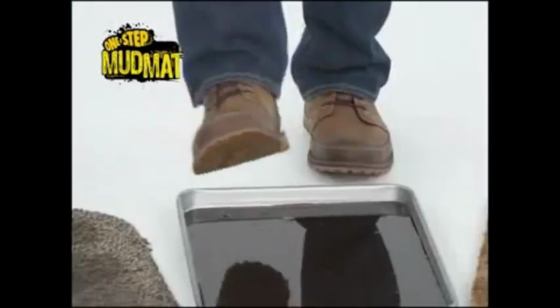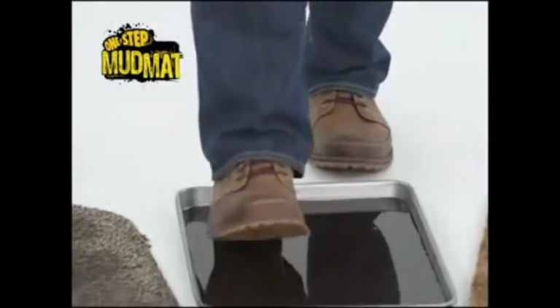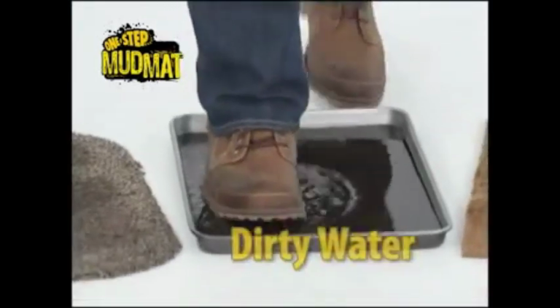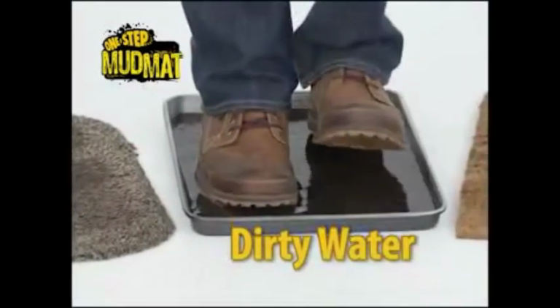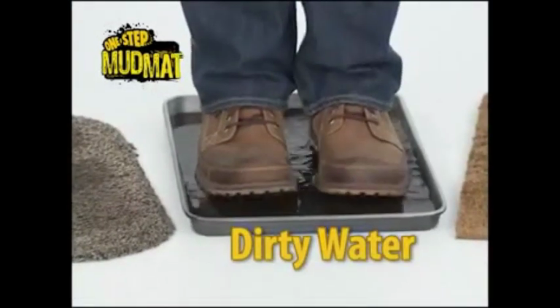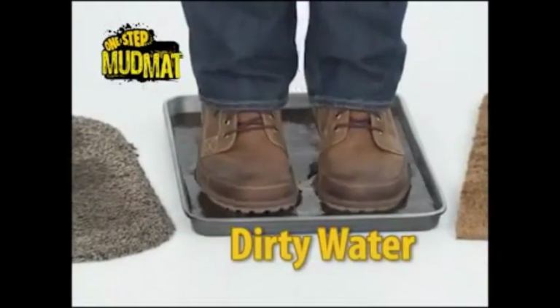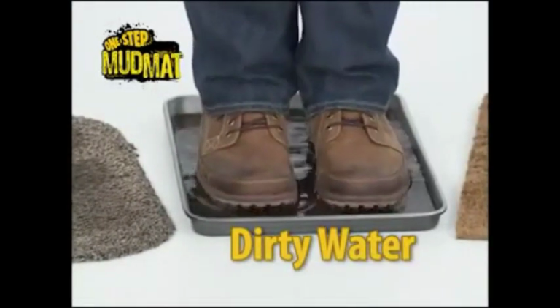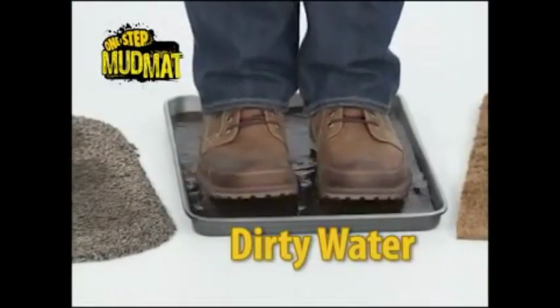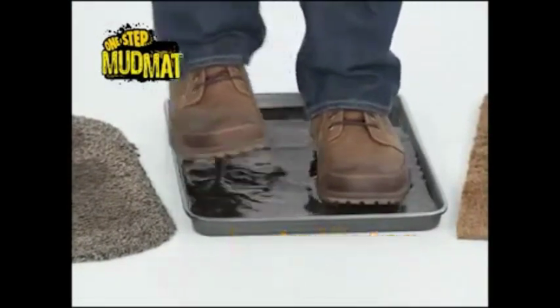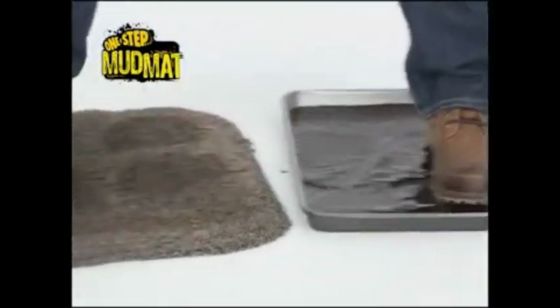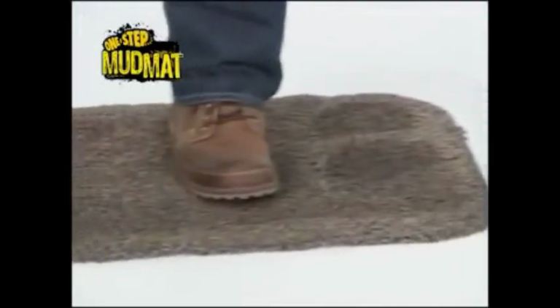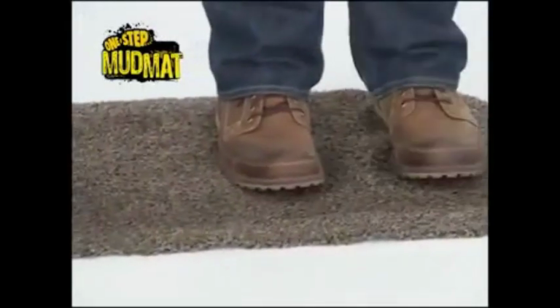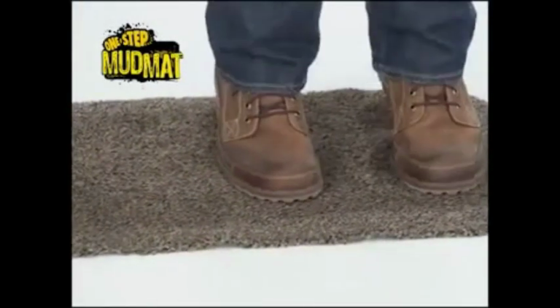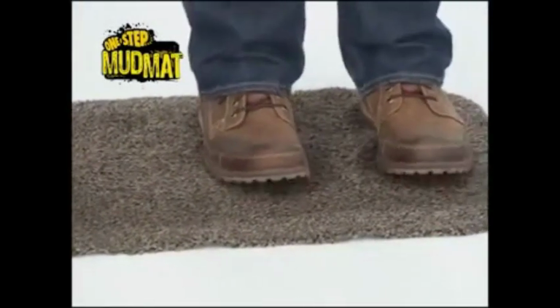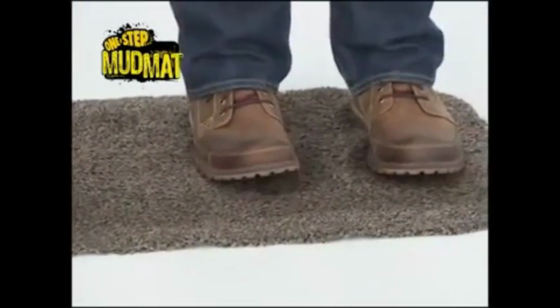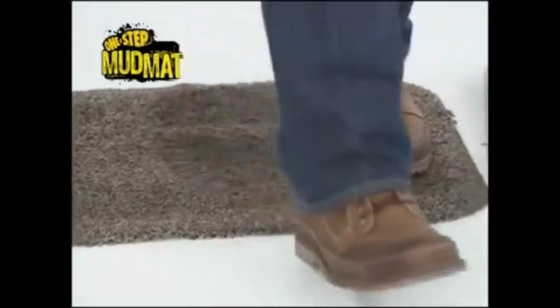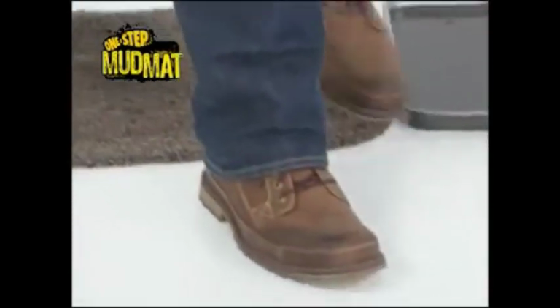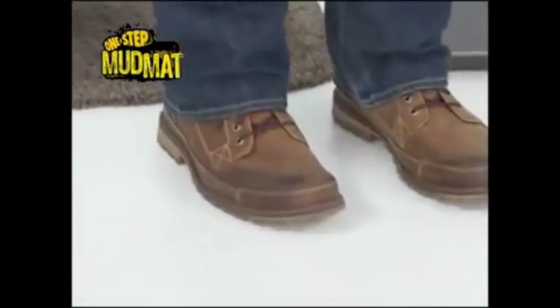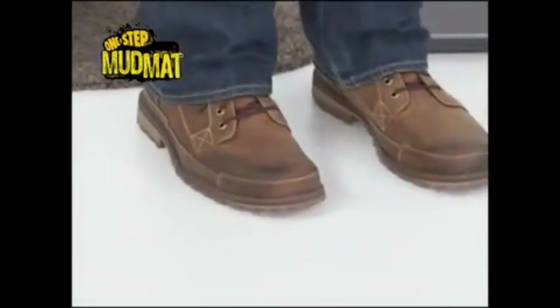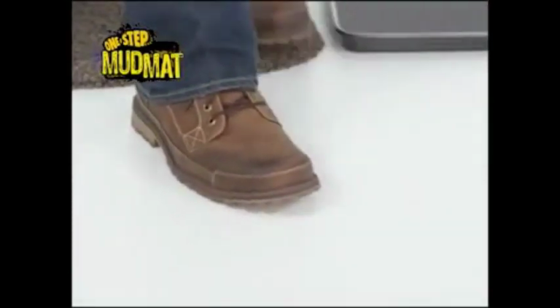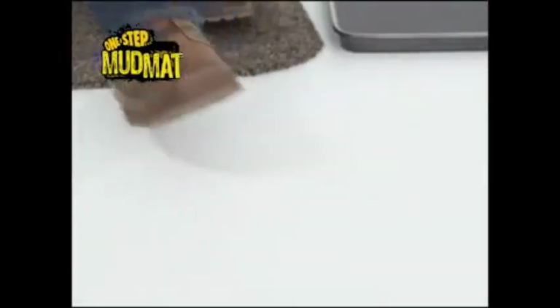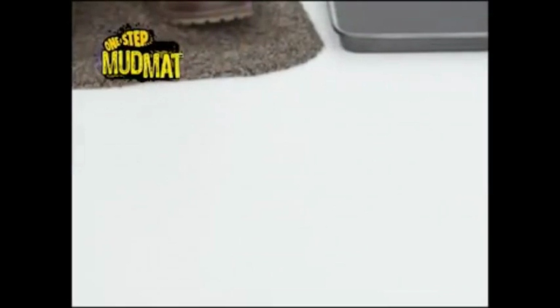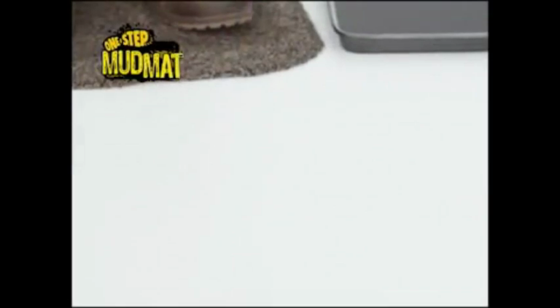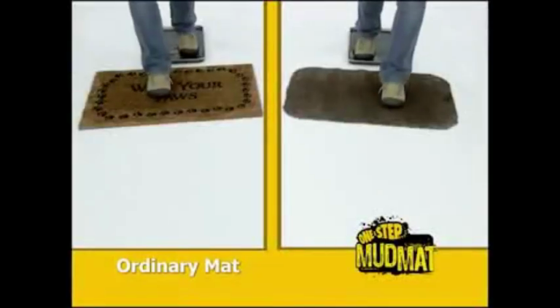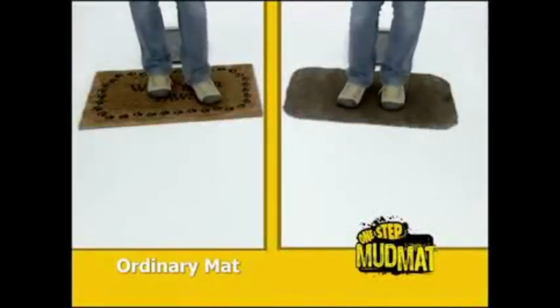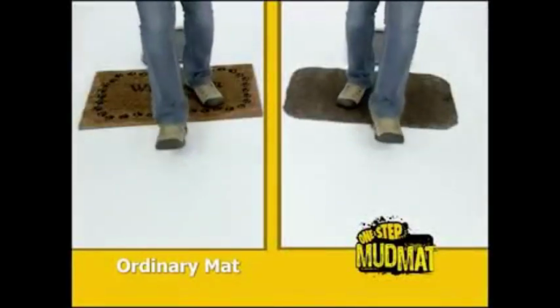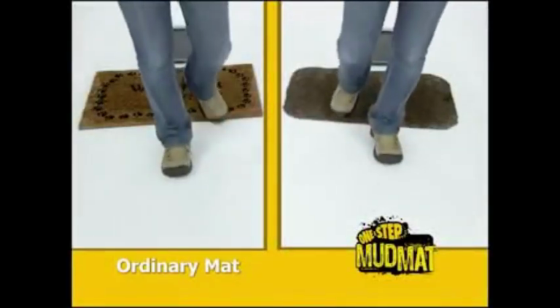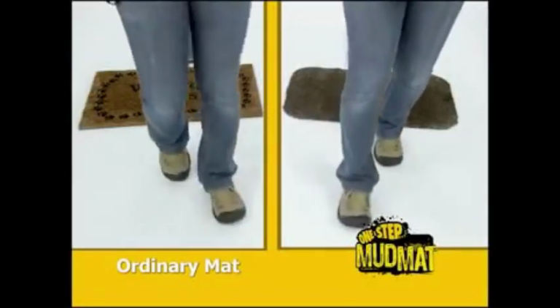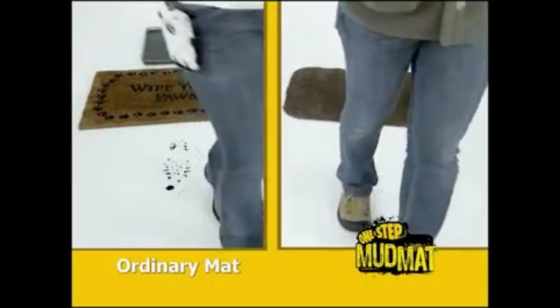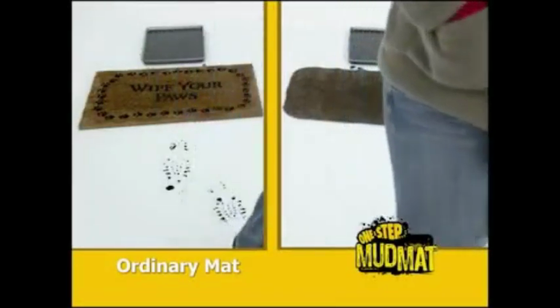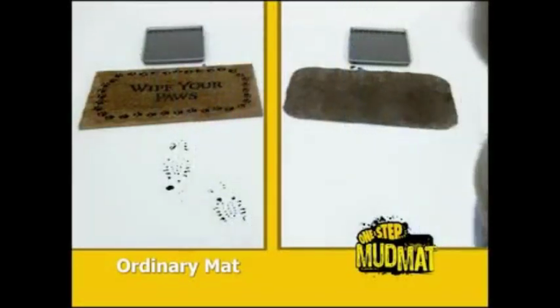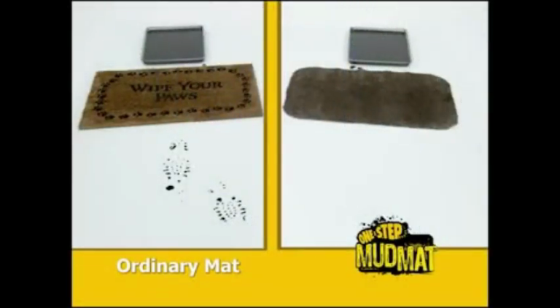Take the clean boot and step in the dirty water. All I'm going to do is rock back and forth, take one step on the One Step Mat, and walk on the clean floor. You can see the floor is clean. Side by side, the straw mat leaves muddy footprints, the One Step stays clean.